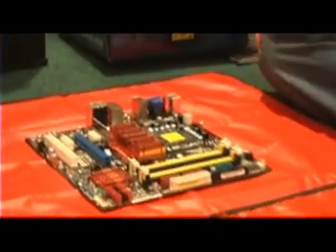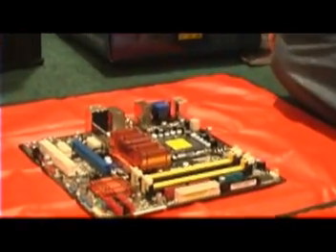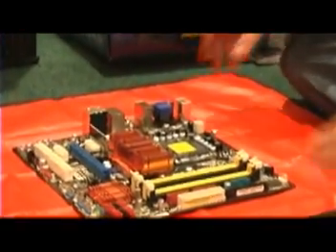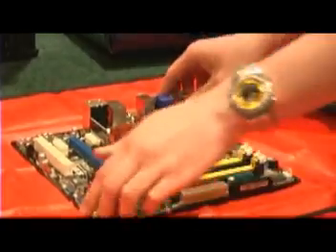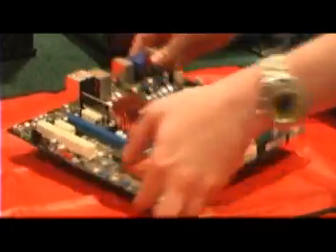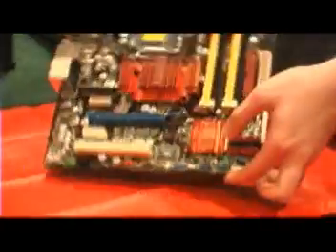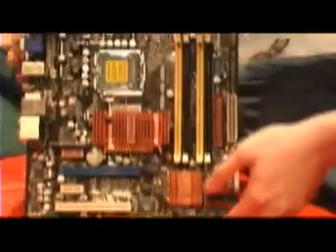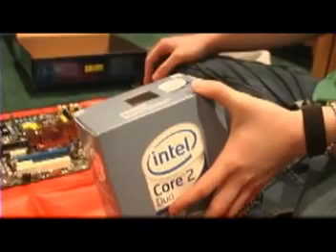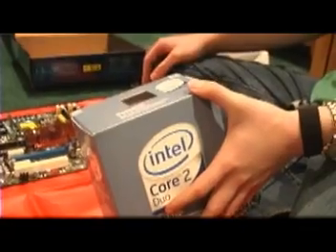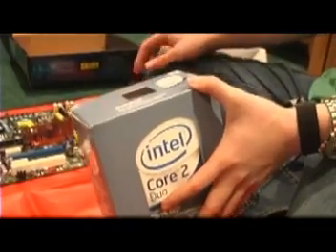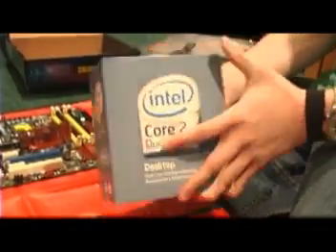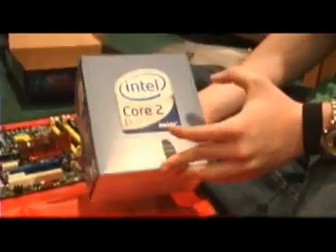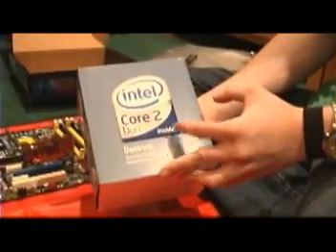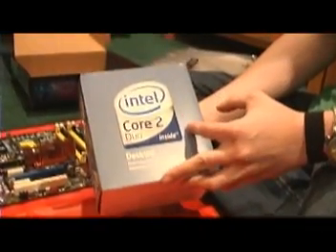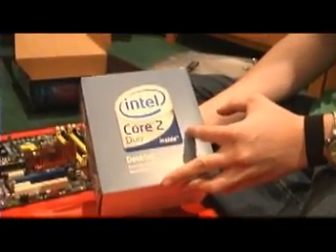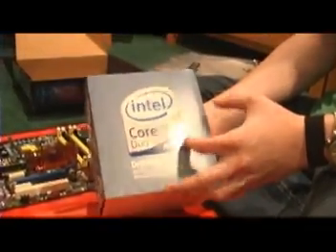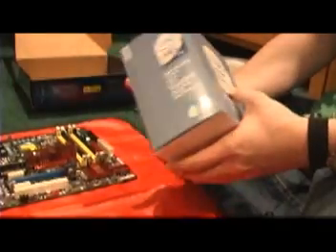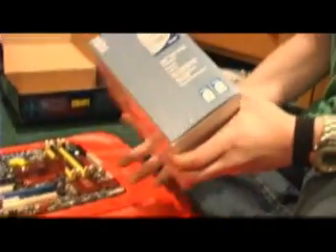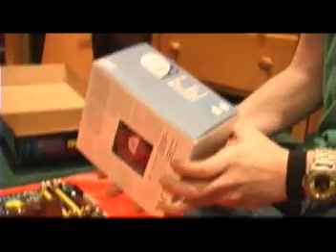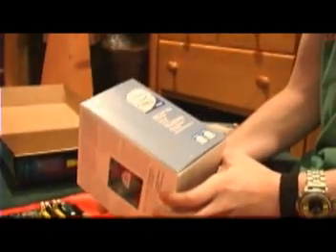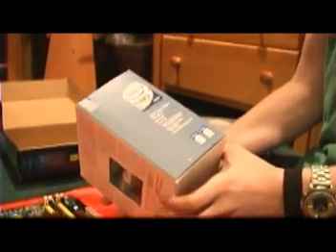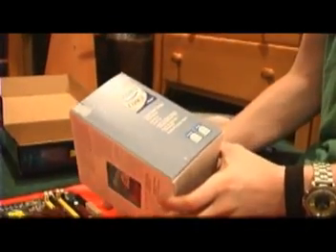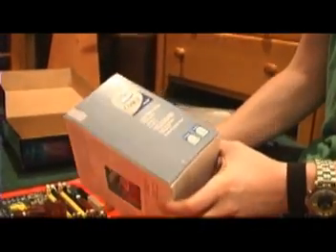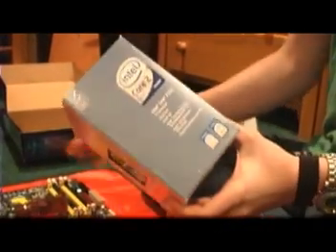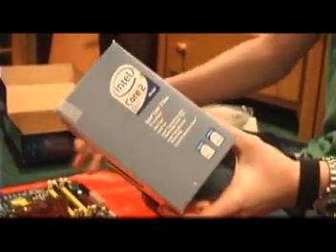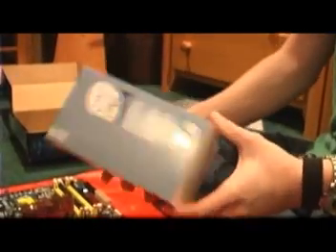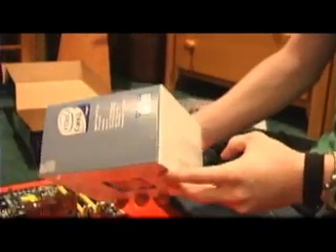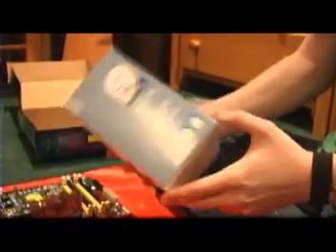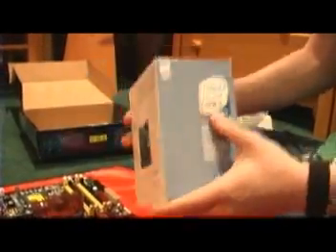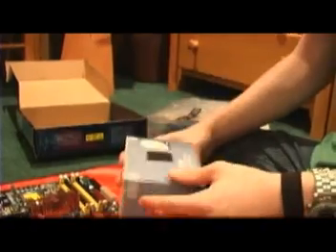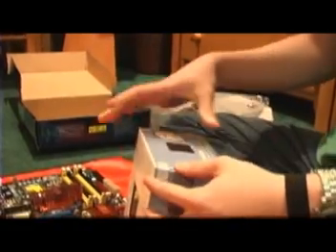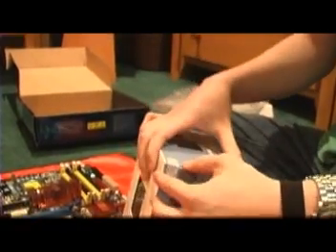So there's our motherboard — Mini-ATX. This is our Intel Core 2 Duo processor, the 6750, and this is what we're going to be using on our Mini-ATX system today.